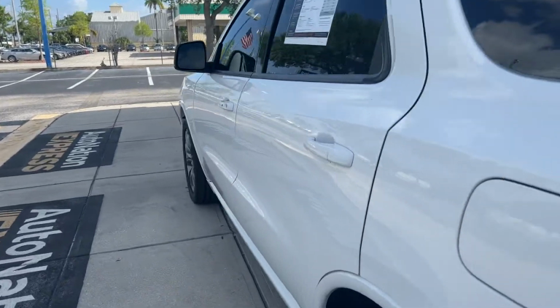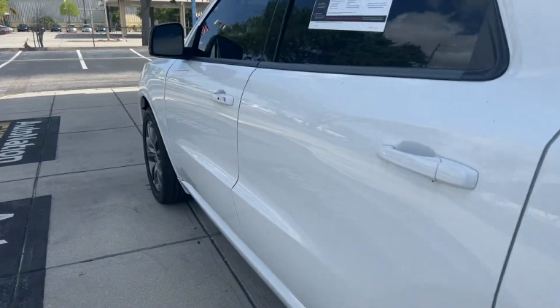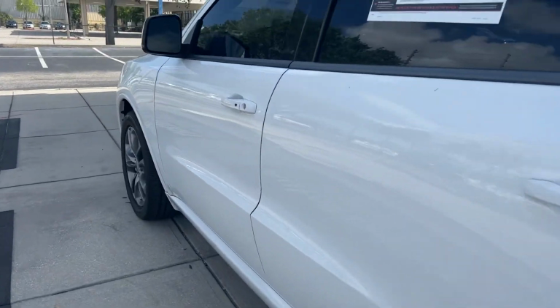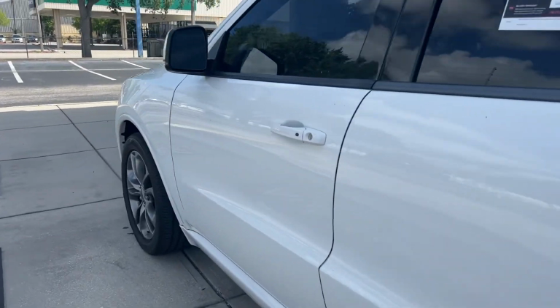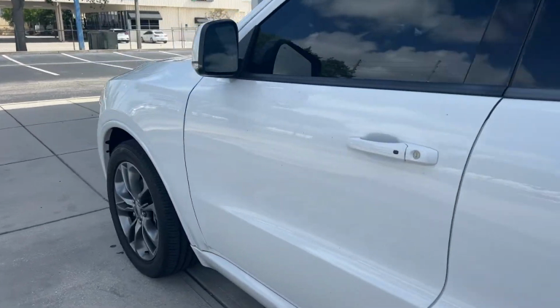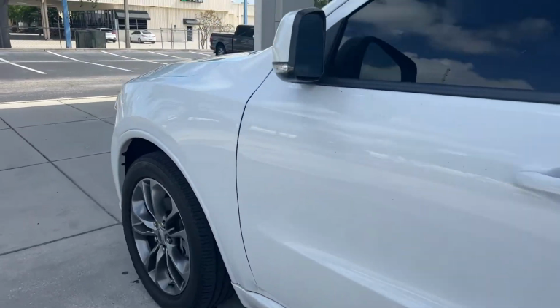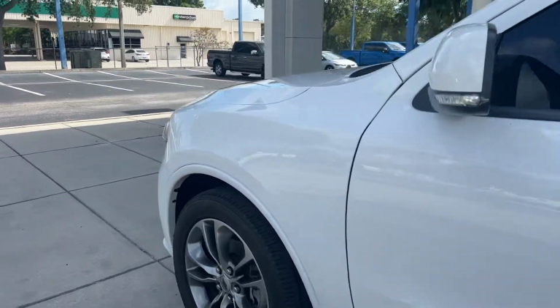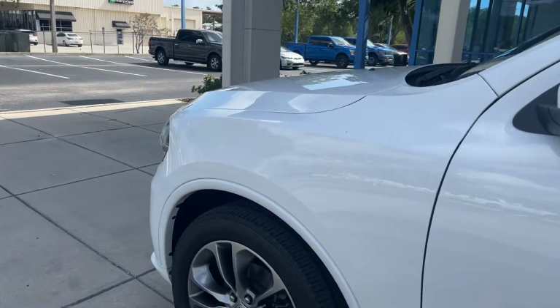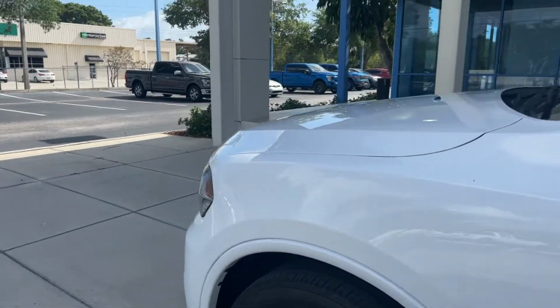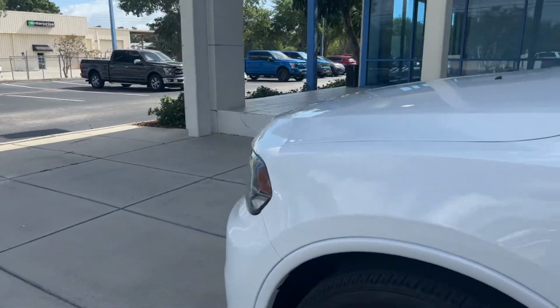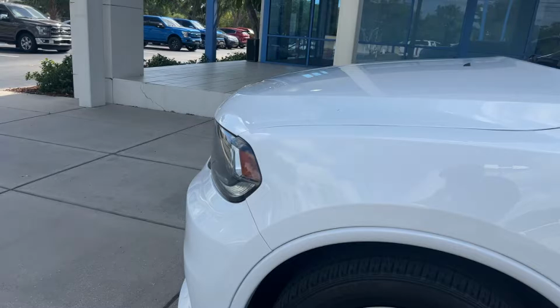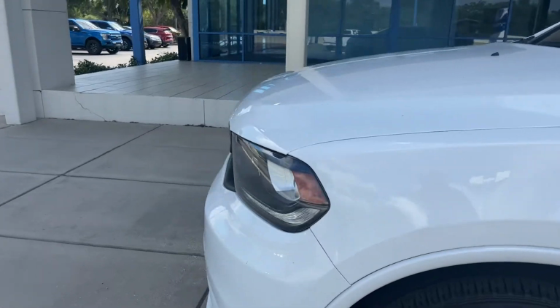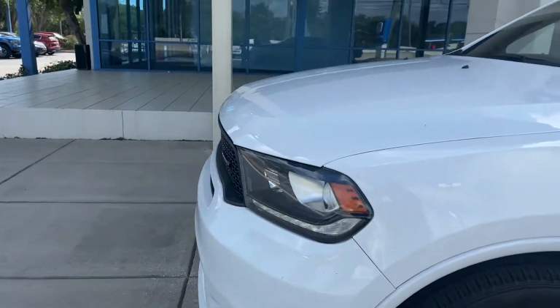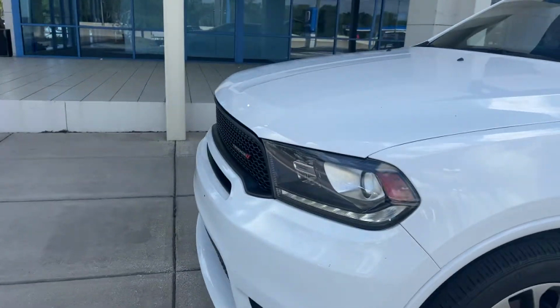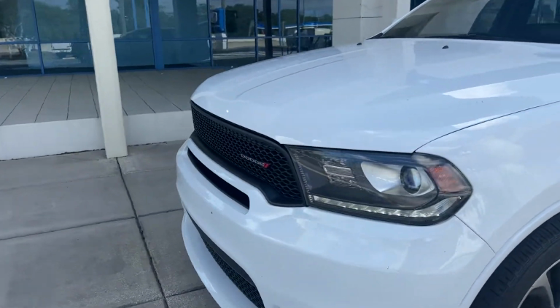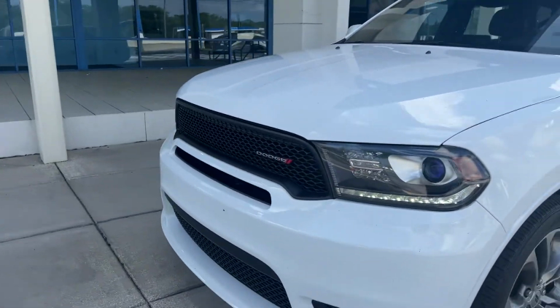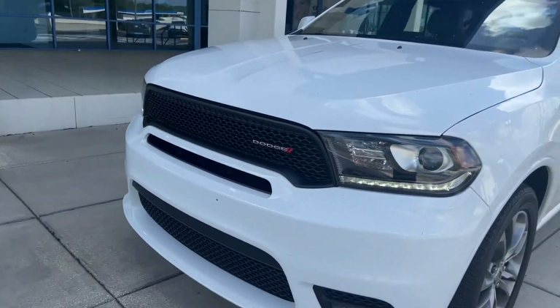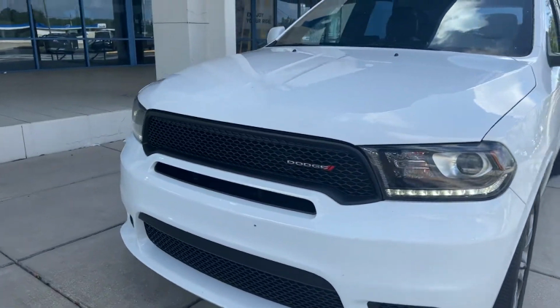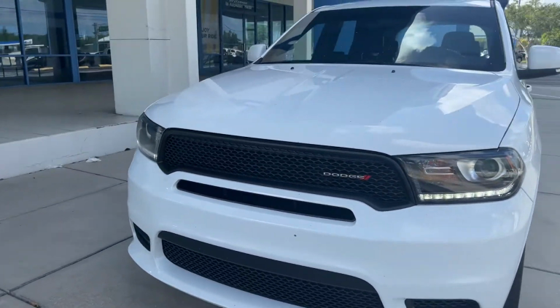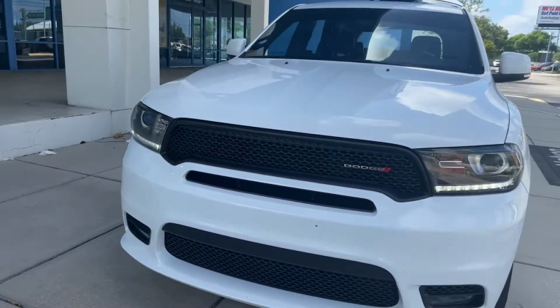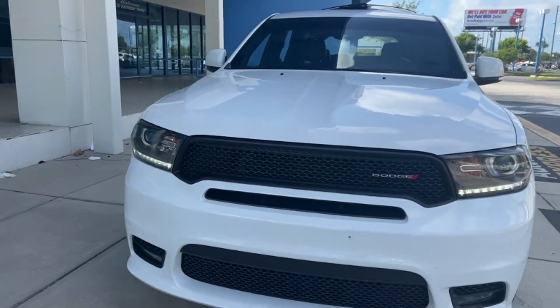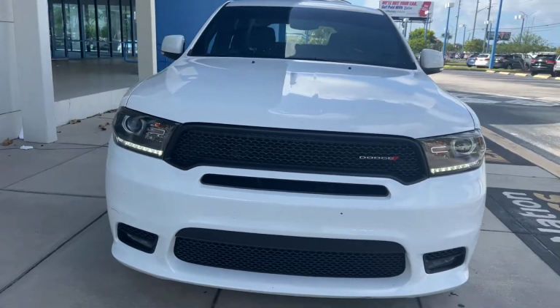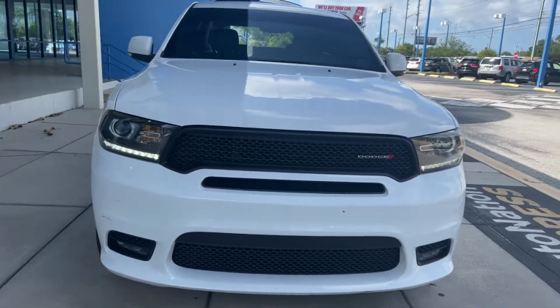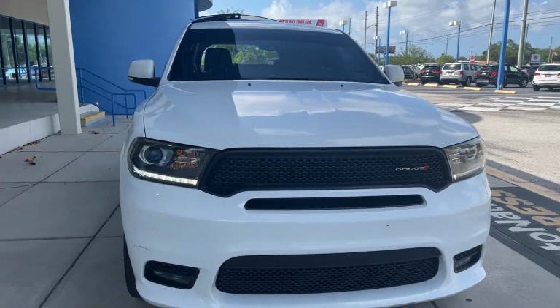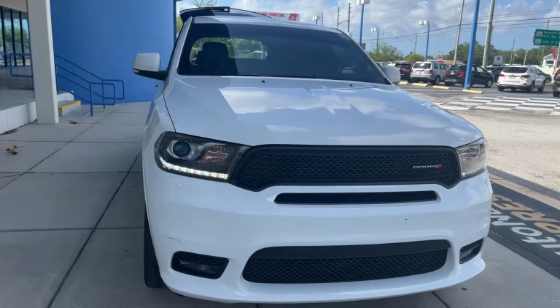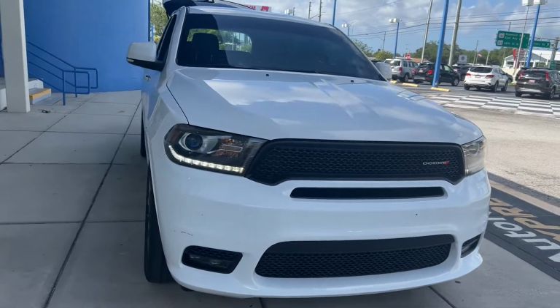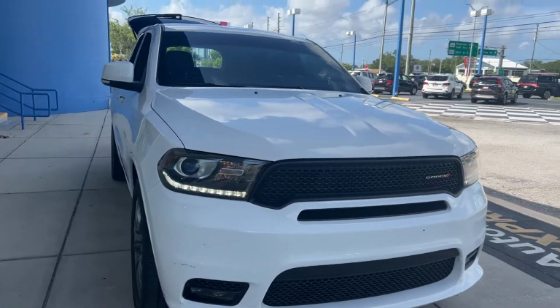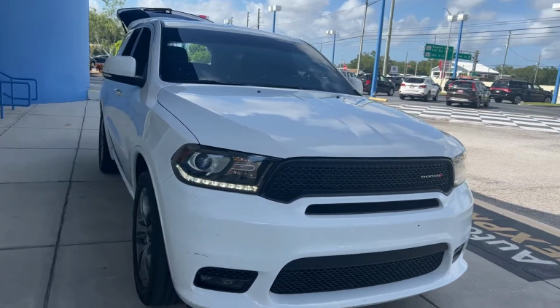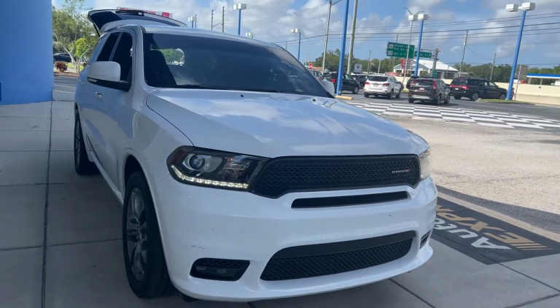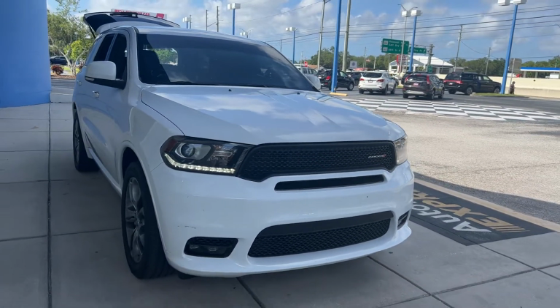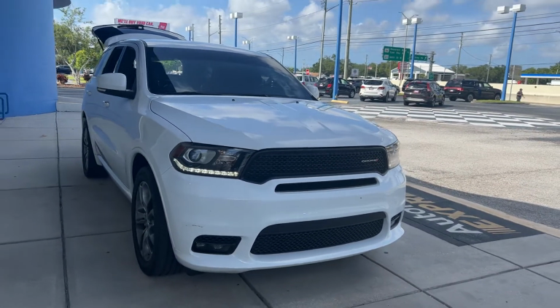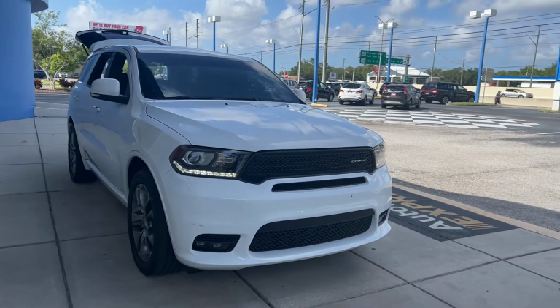This vehicle is powered by a 3.6 liter six cylinder engine, so it's got power. And like all pre-owned vehicles at AutoNation Honda, it has a five day, 250 mile money back guarantee.